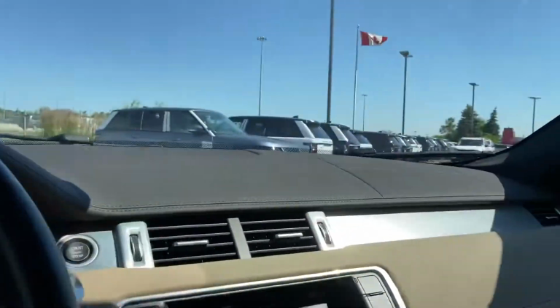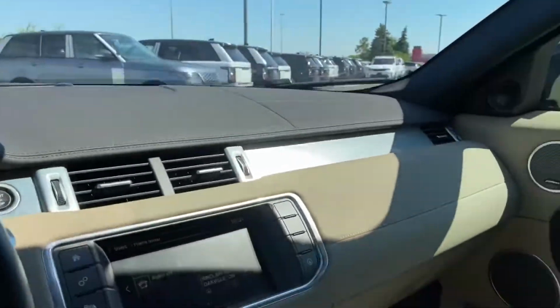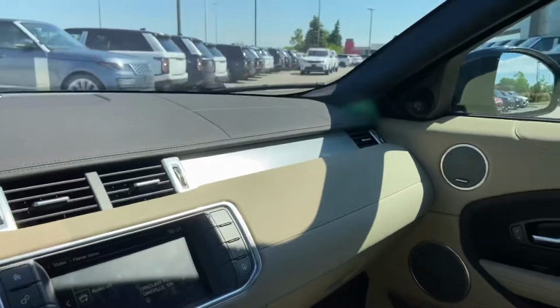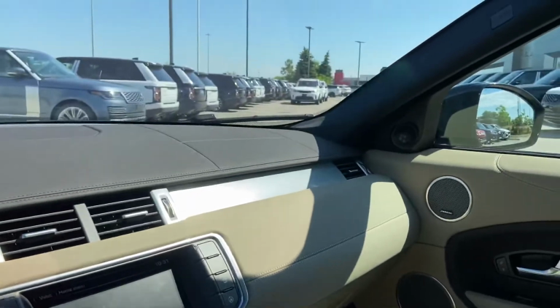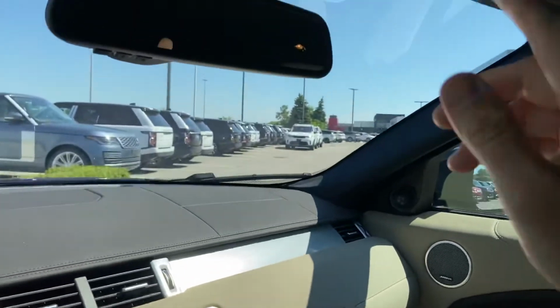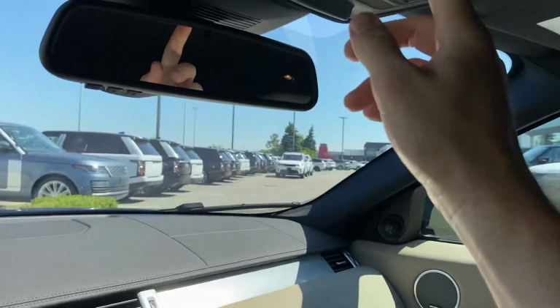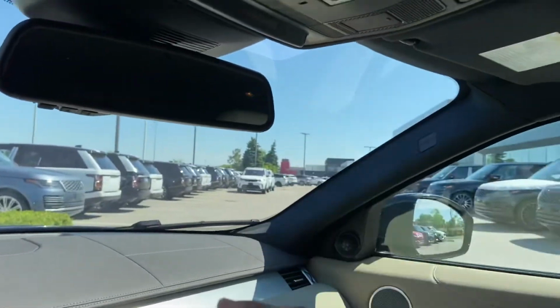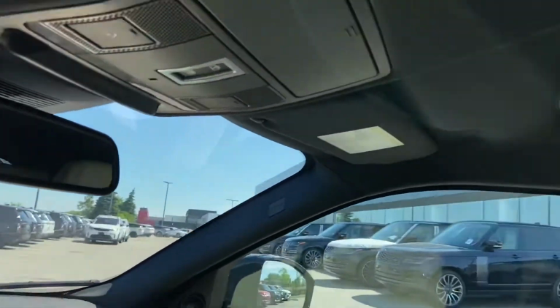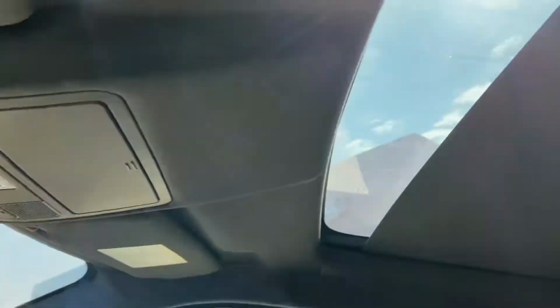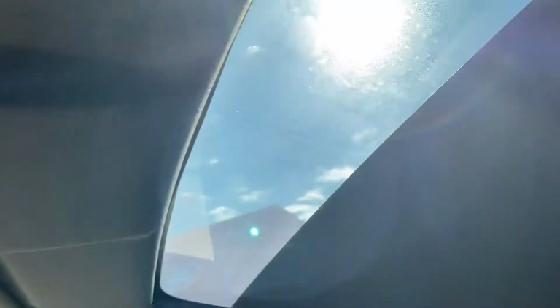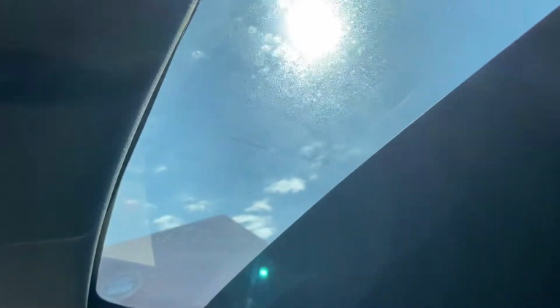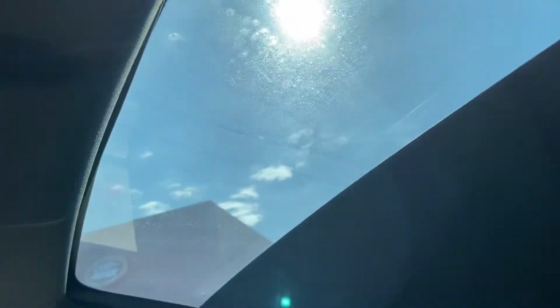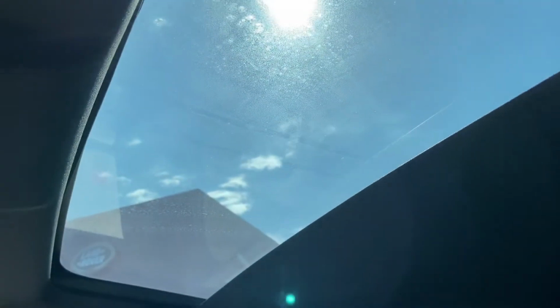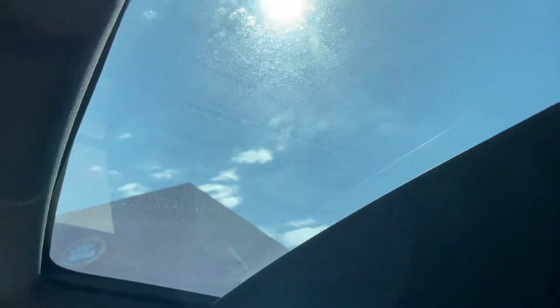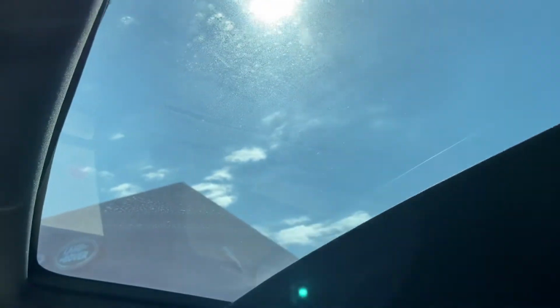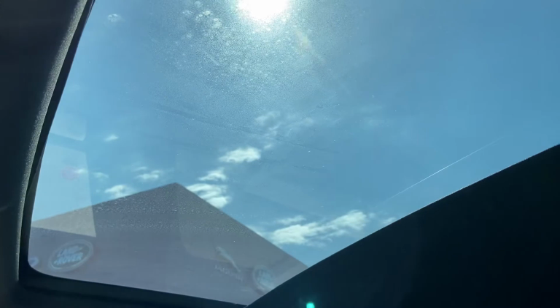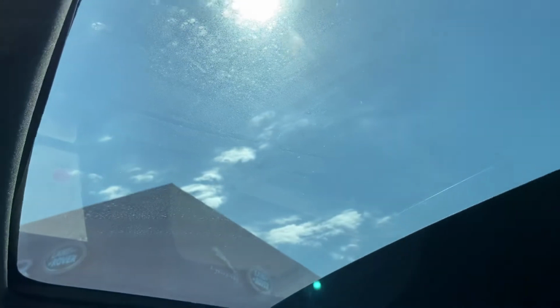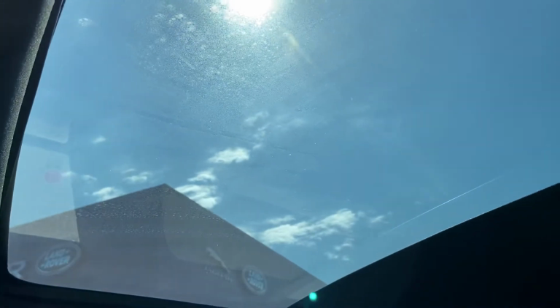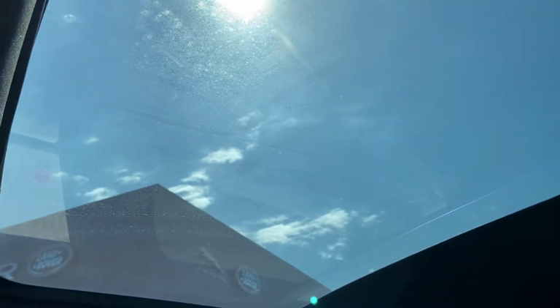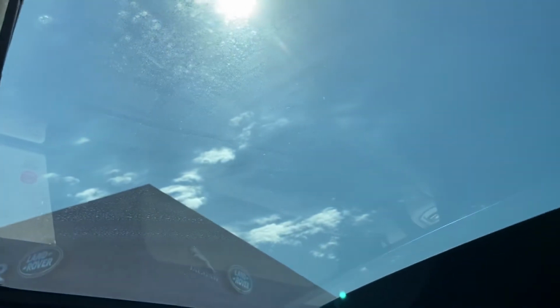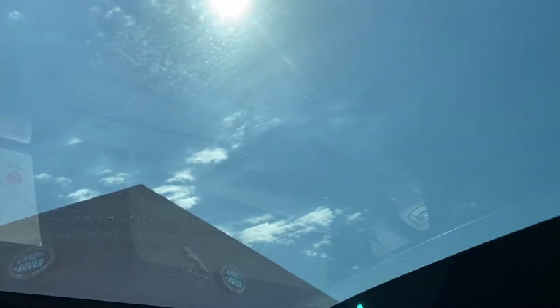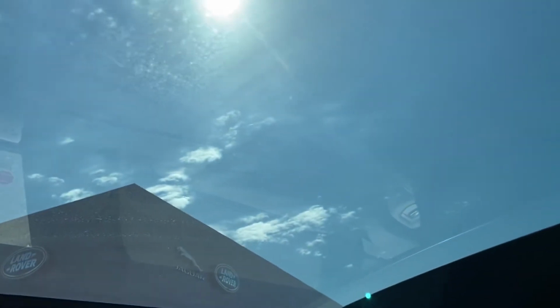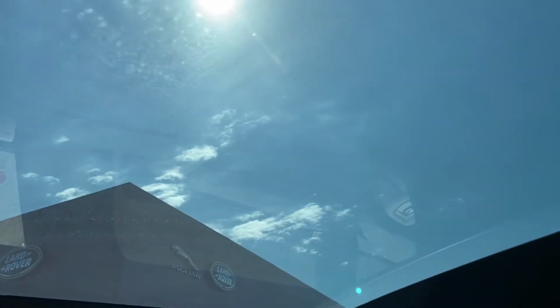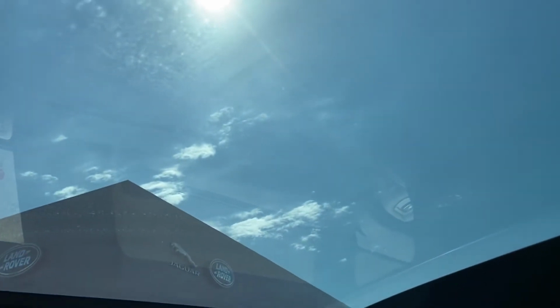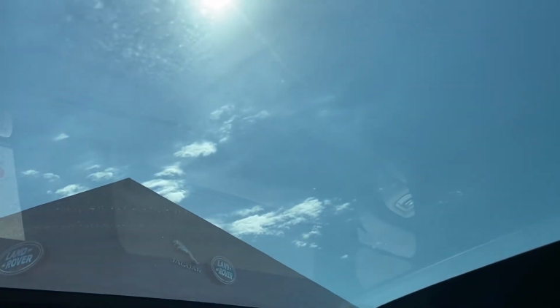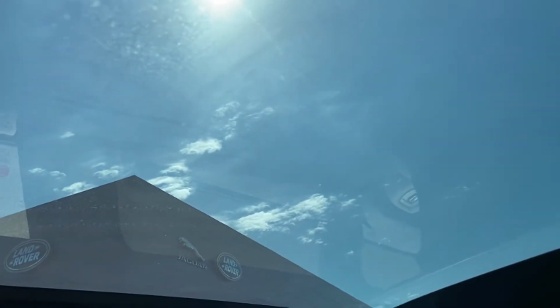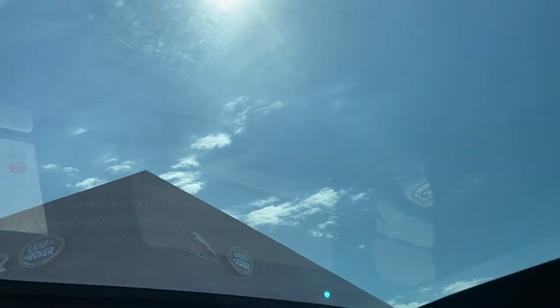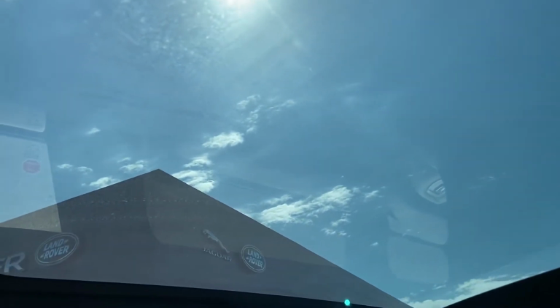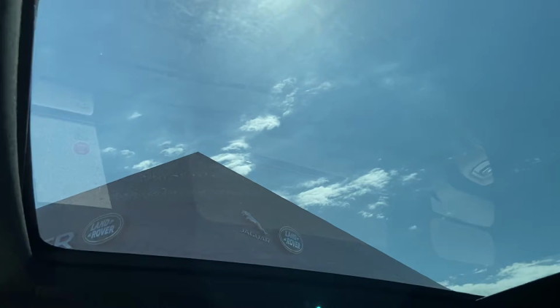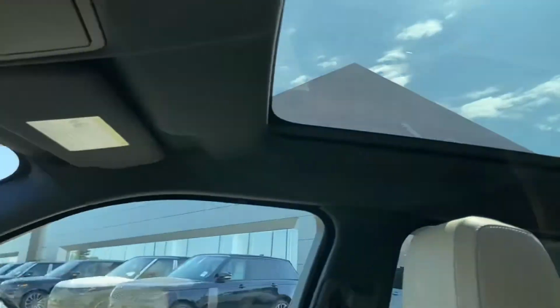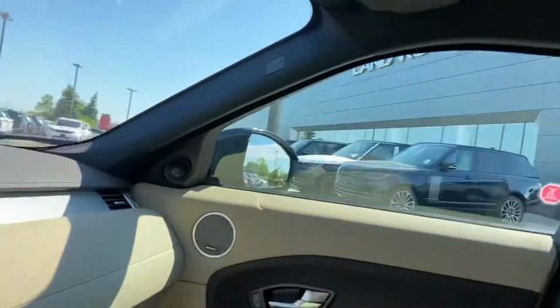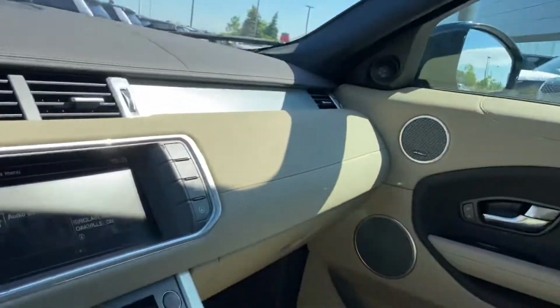So just first off, going to show you the really nice glass roof there. Again, no interruptions — it's just one big piece of glass, so when you're sitting in the back seat there's a really nice clear view of the sky. Pretty cool feature.